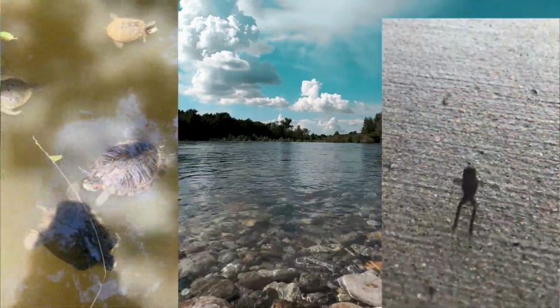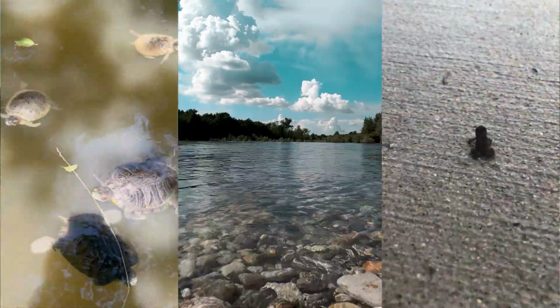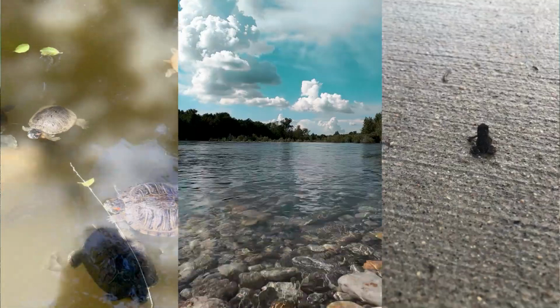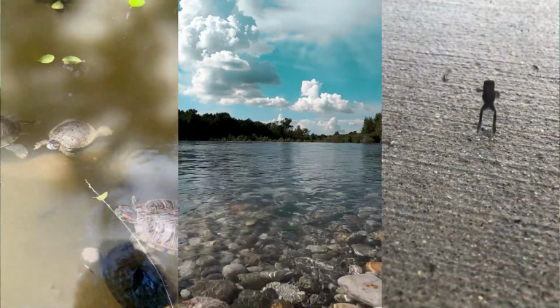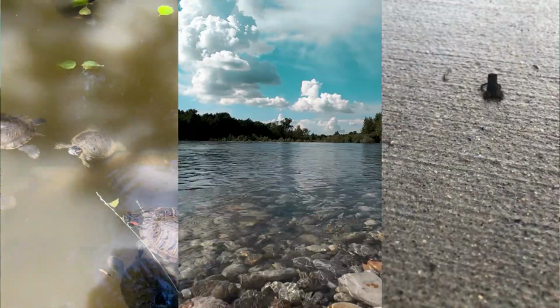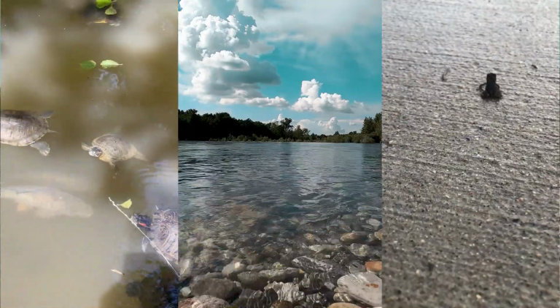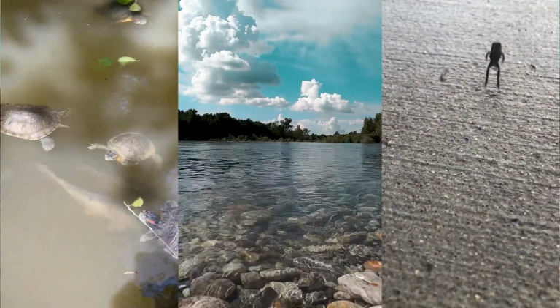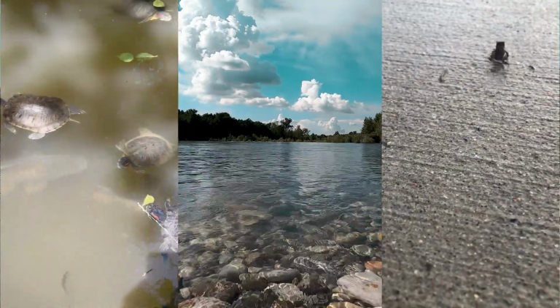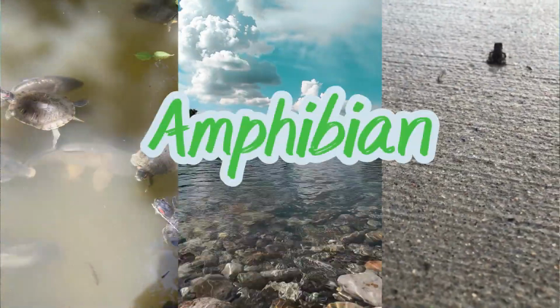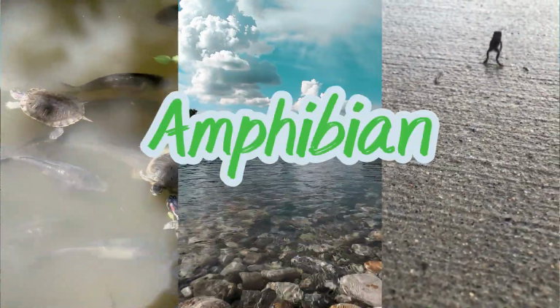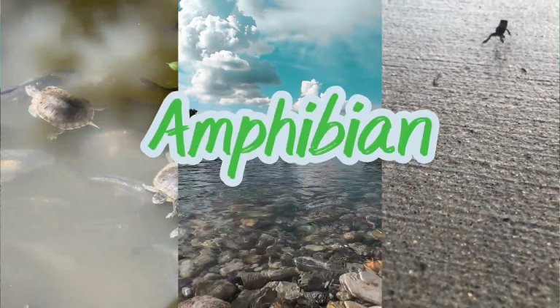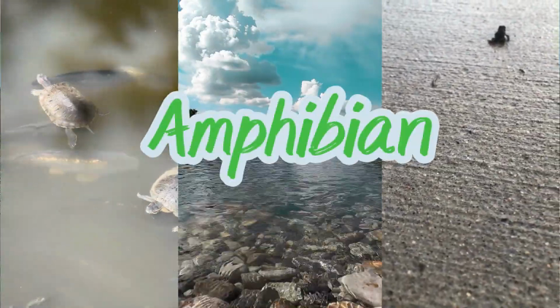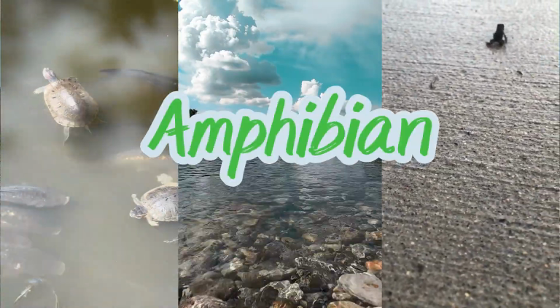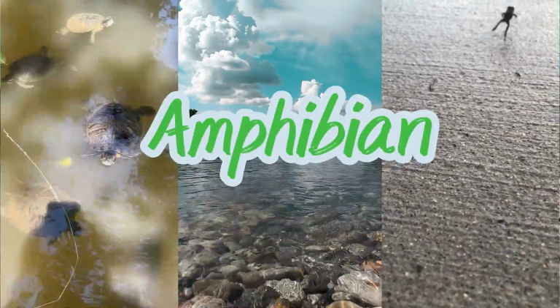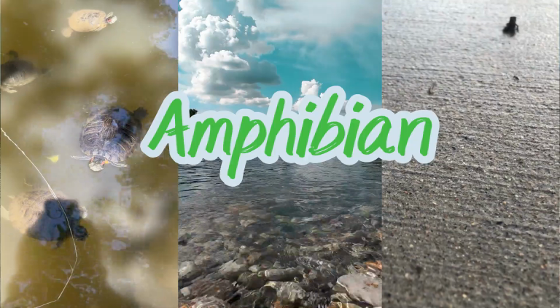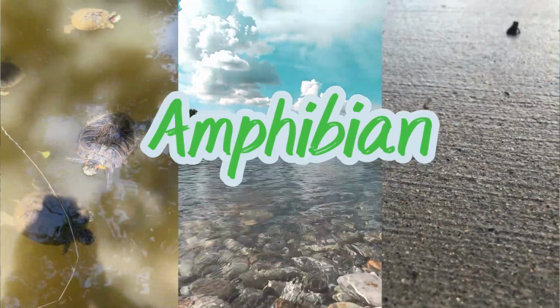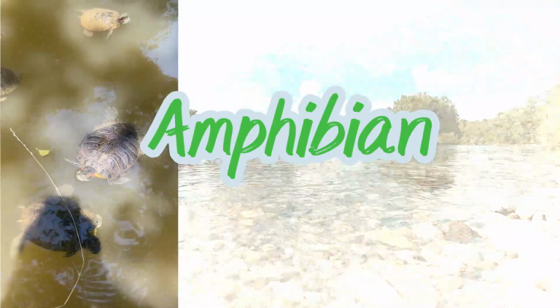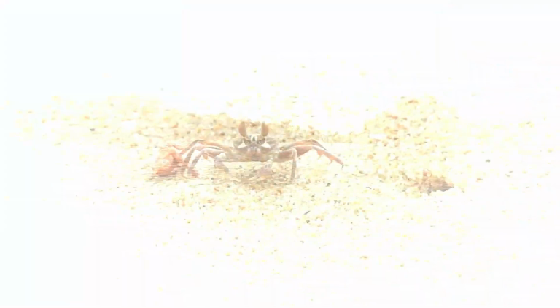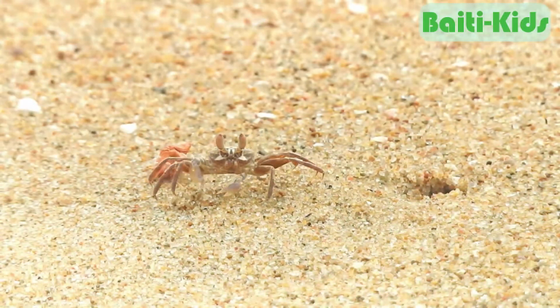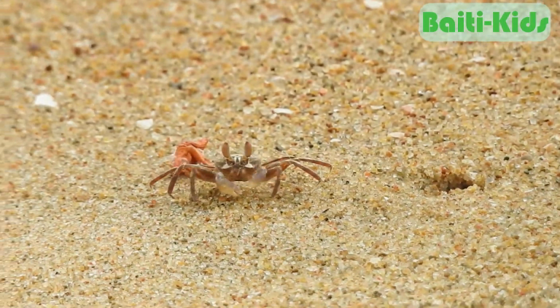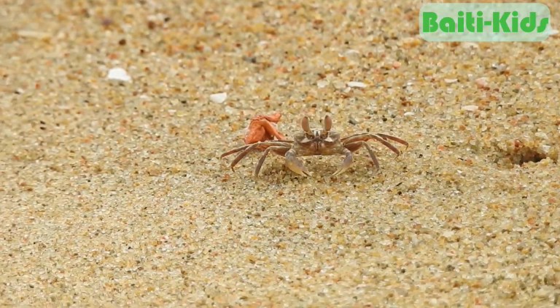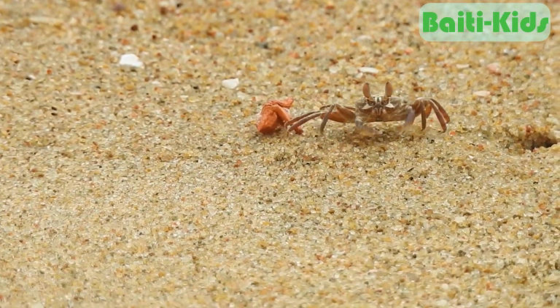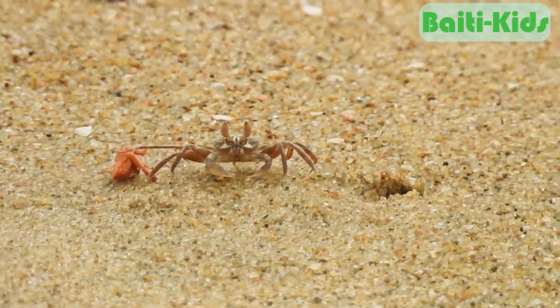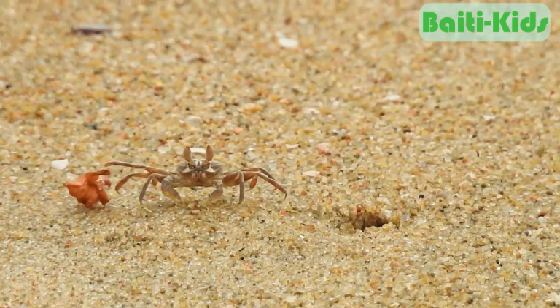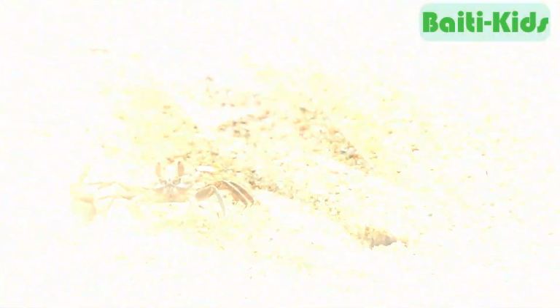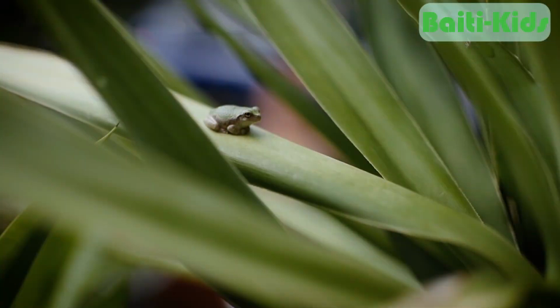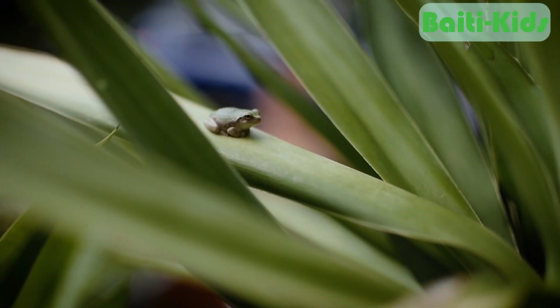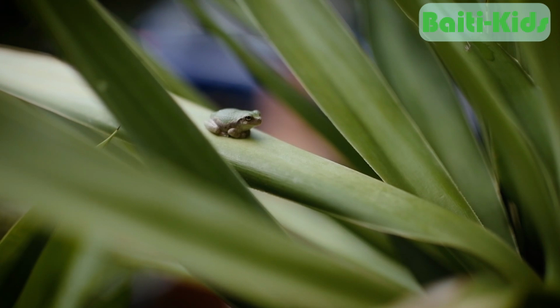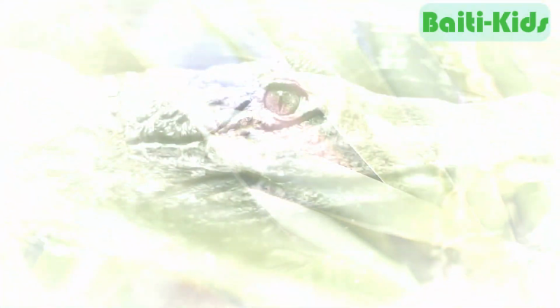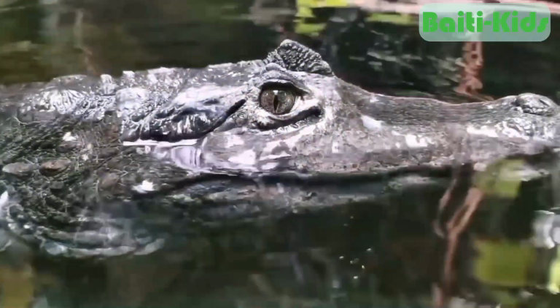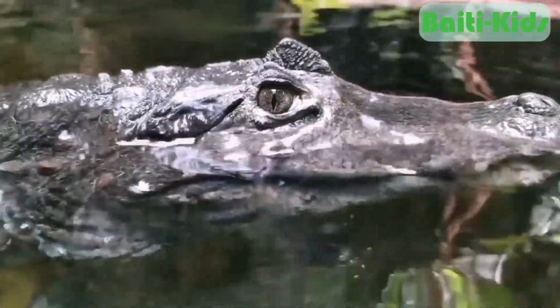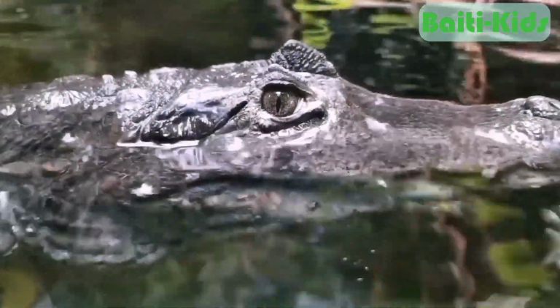Hi kids! Today we're going to learn about the names of amphibians — animals that can live both on land and in water. Here are some animals that can live both on land and in water.